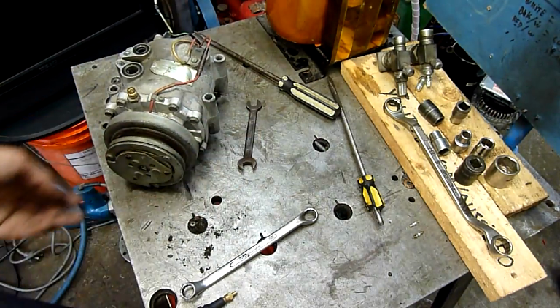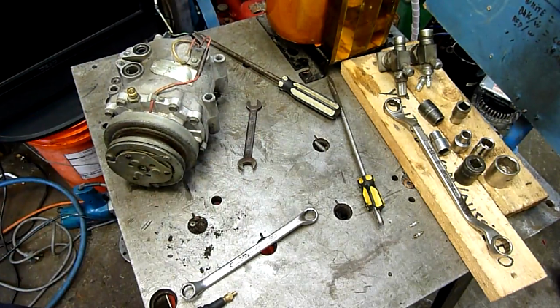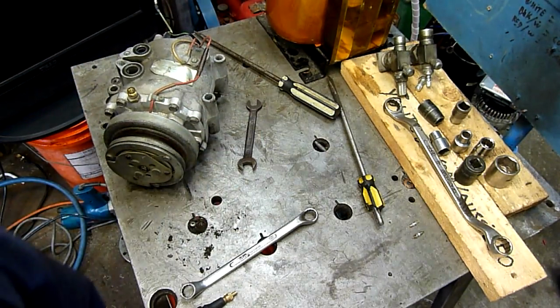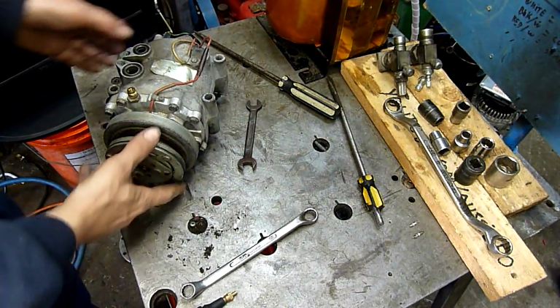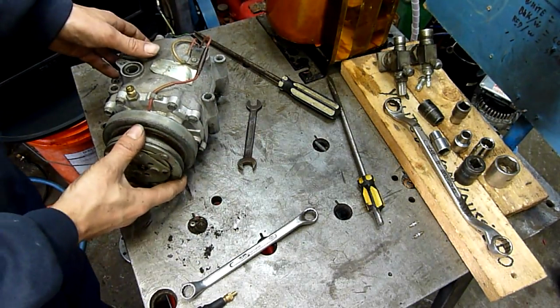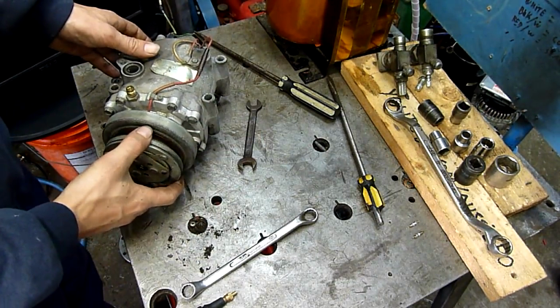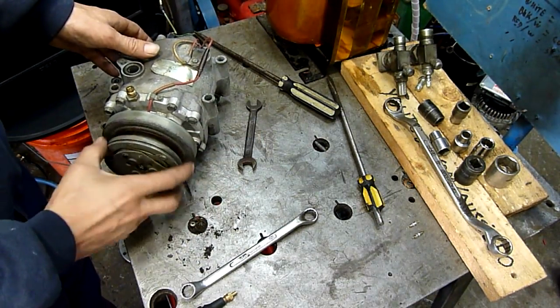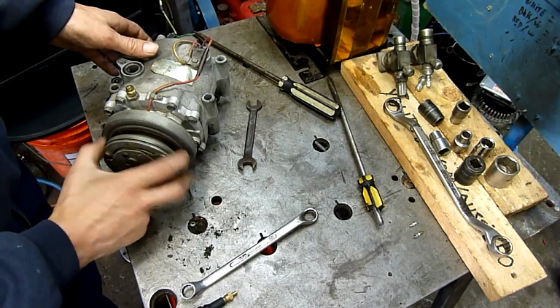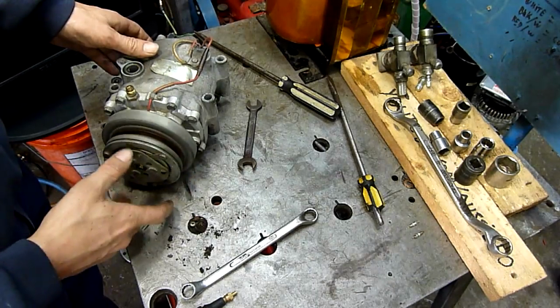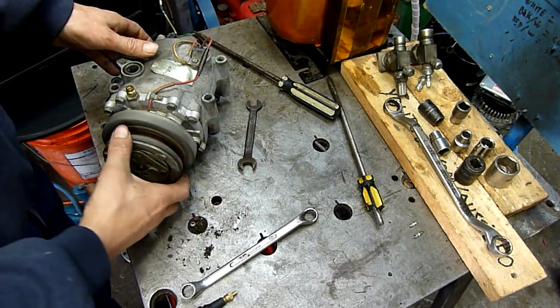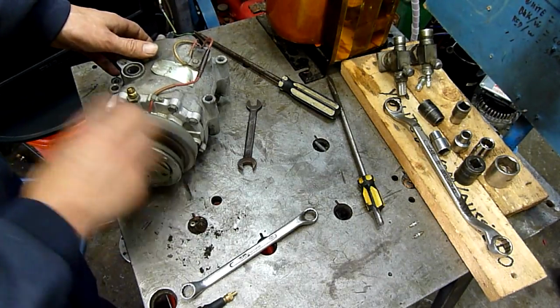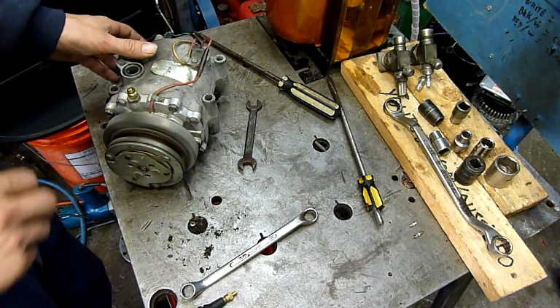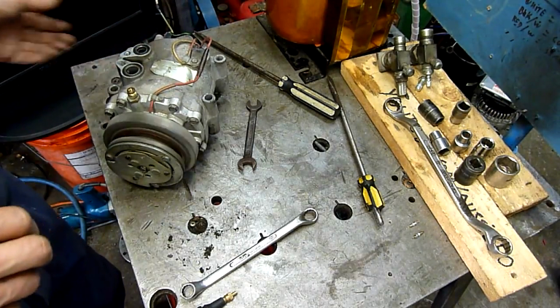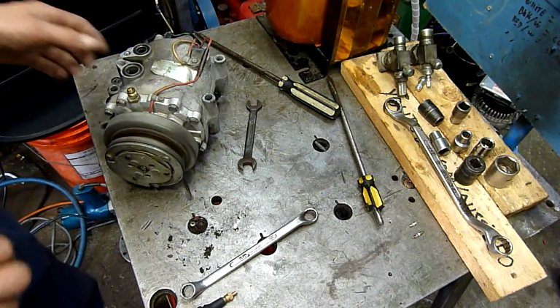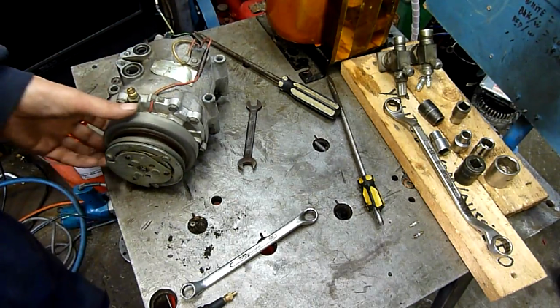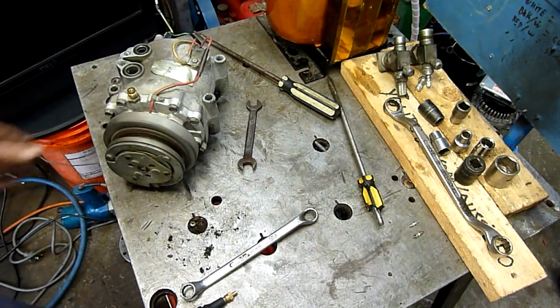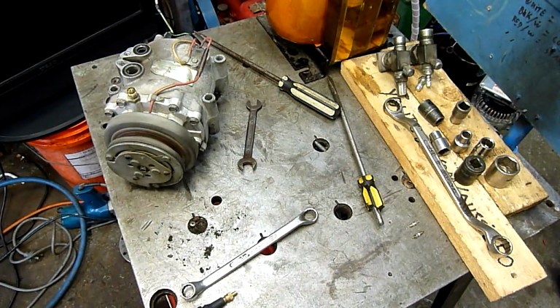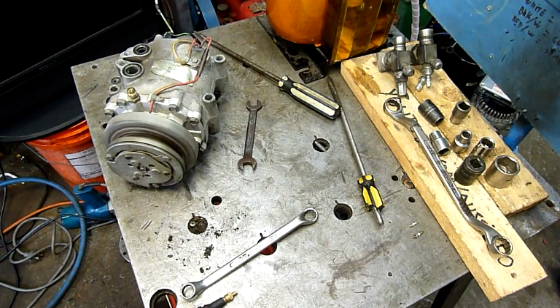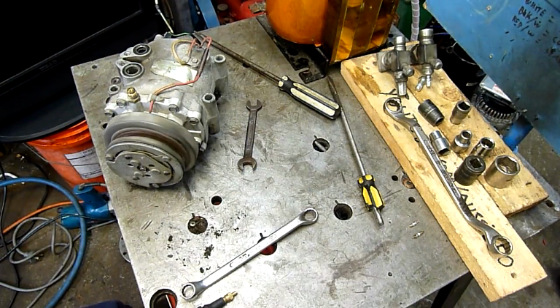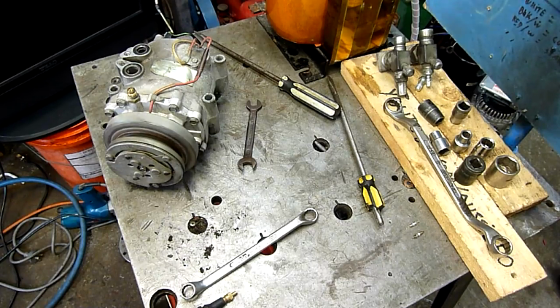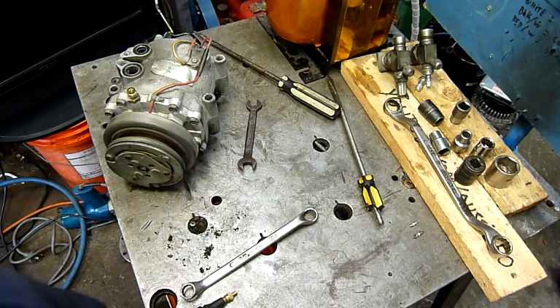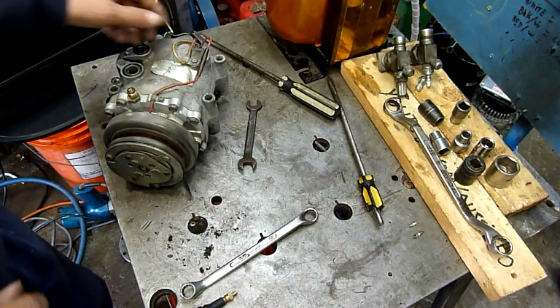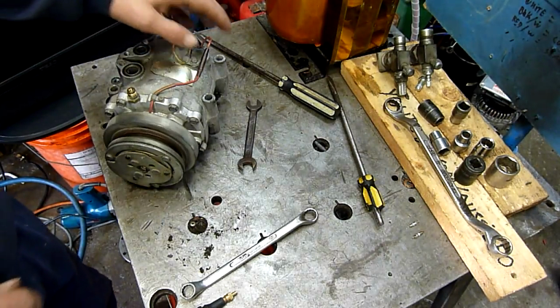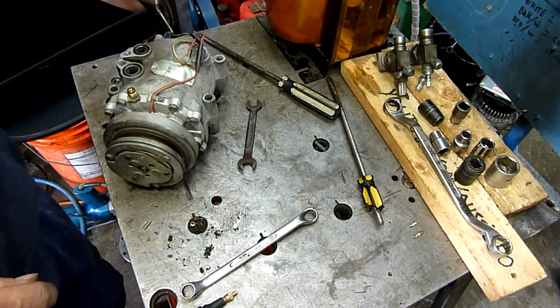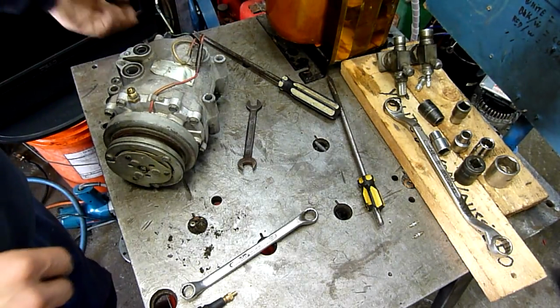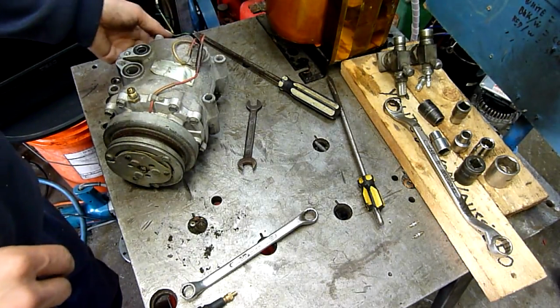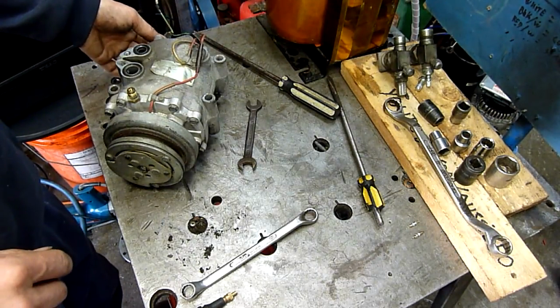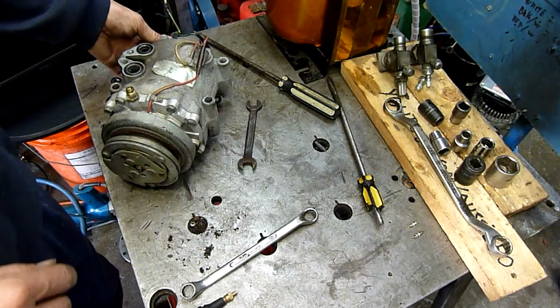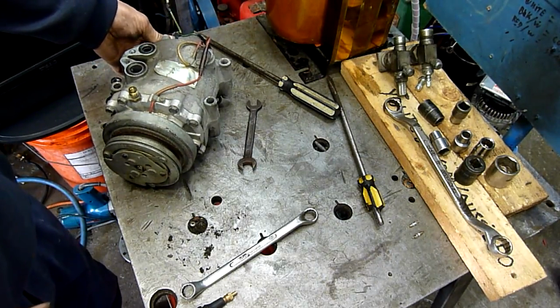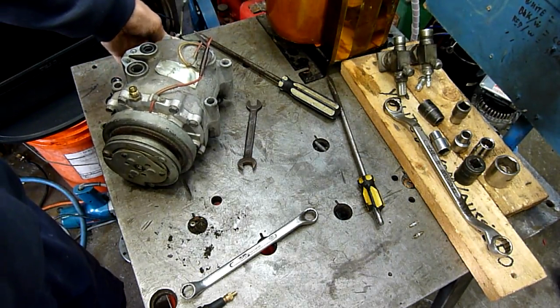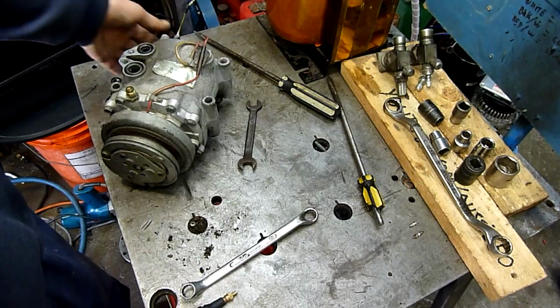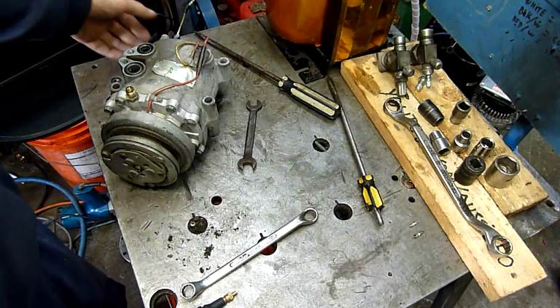Excuse me — don't drink too much Bundy before you do equipment autopsies. But it's a public holiday, so I can enjoy a couple of Bundy and Cokes and pull stuff to bits, just like I do on the weekends.